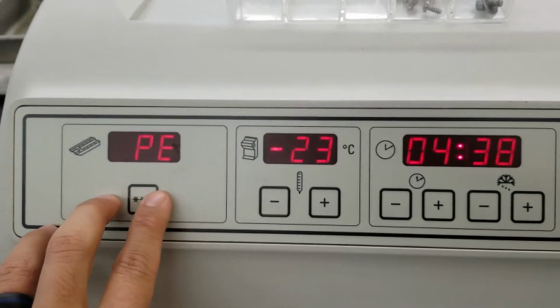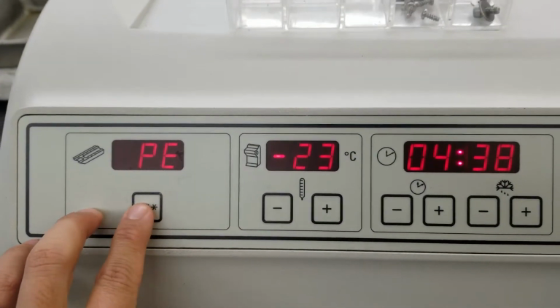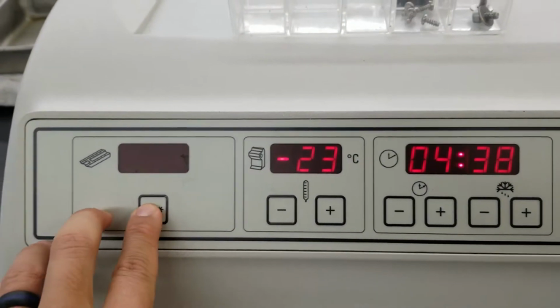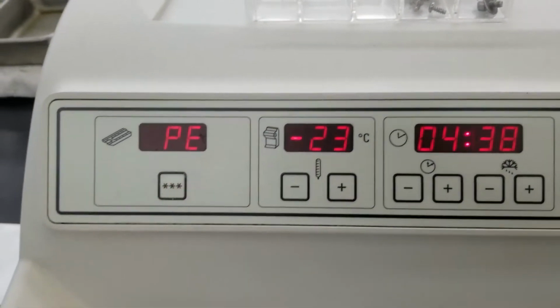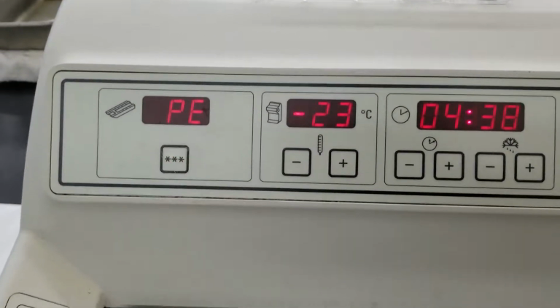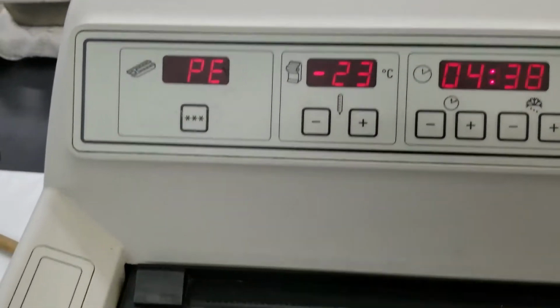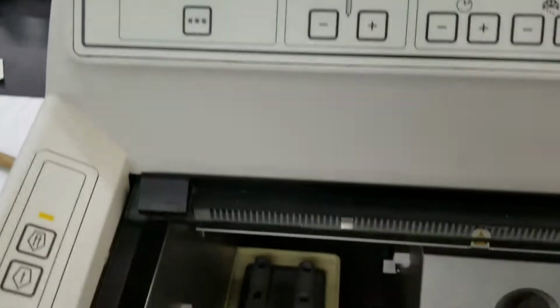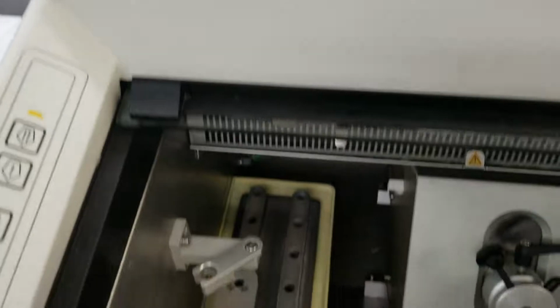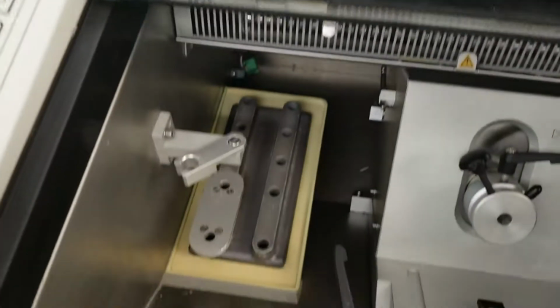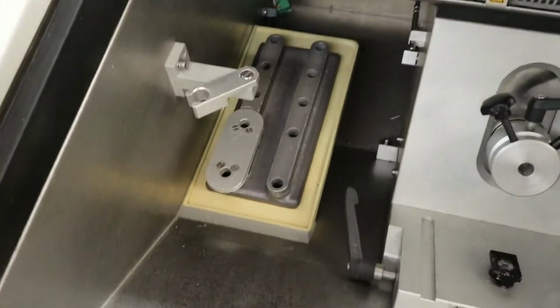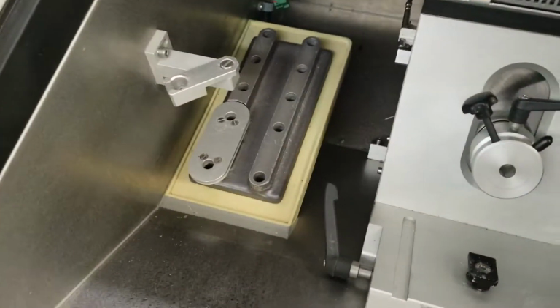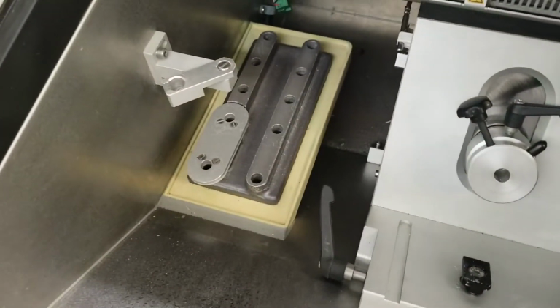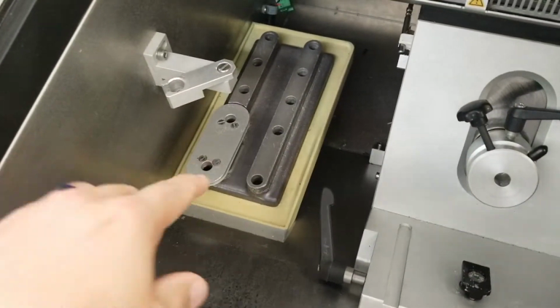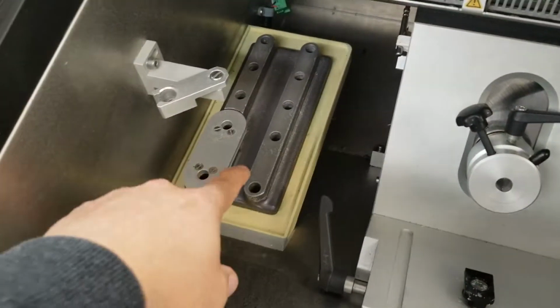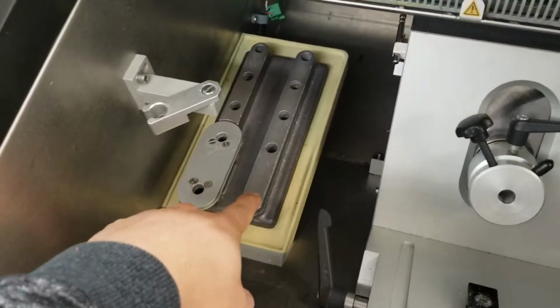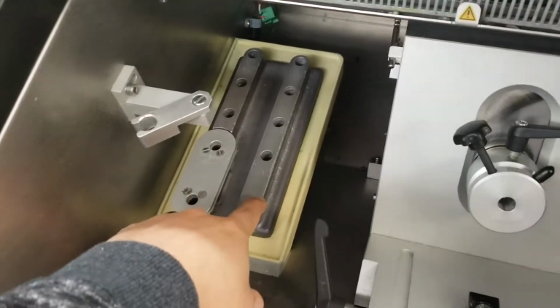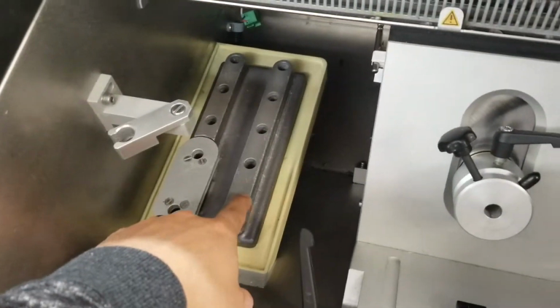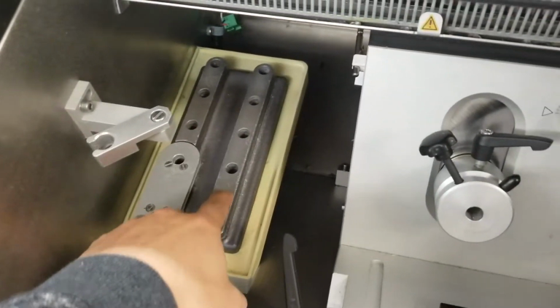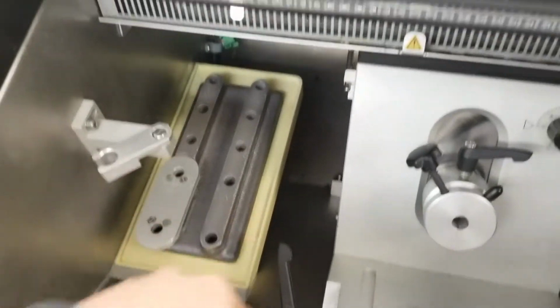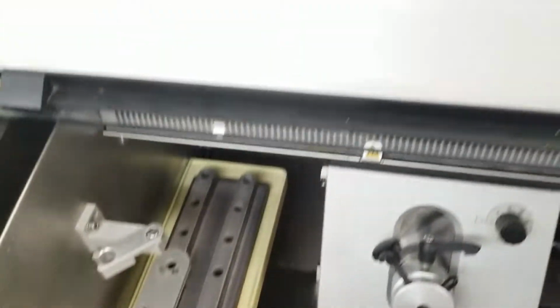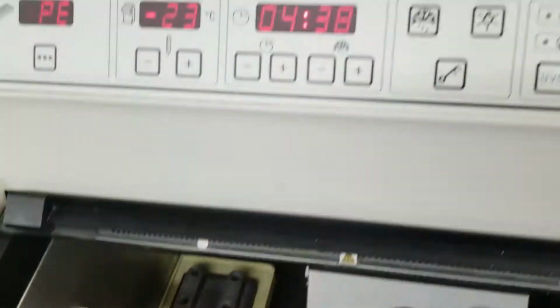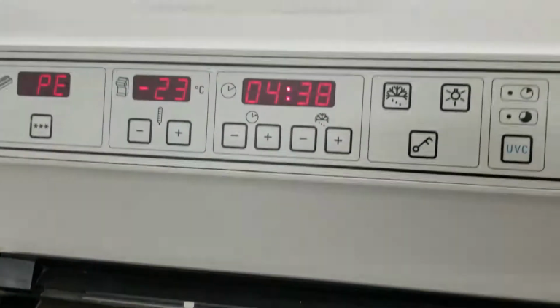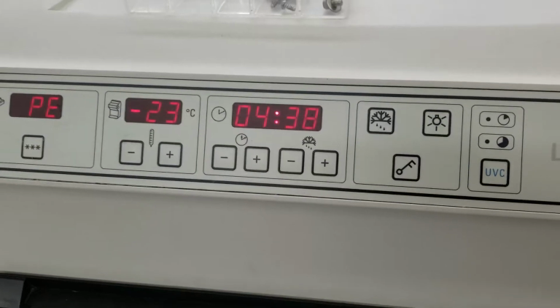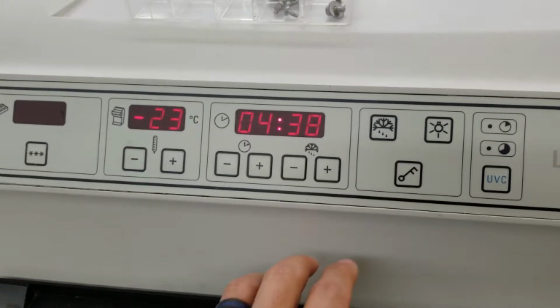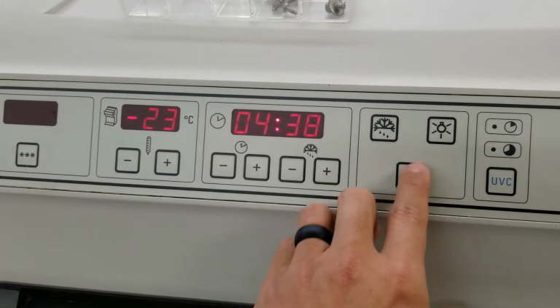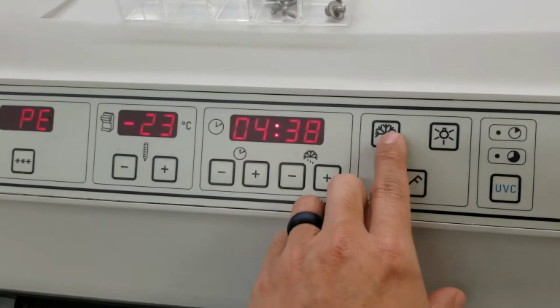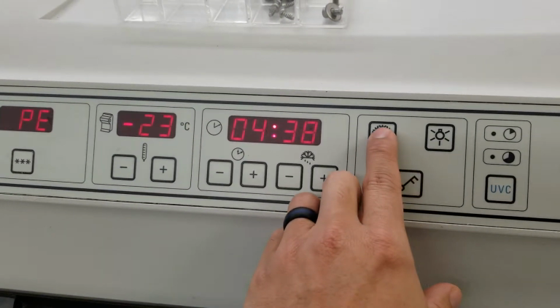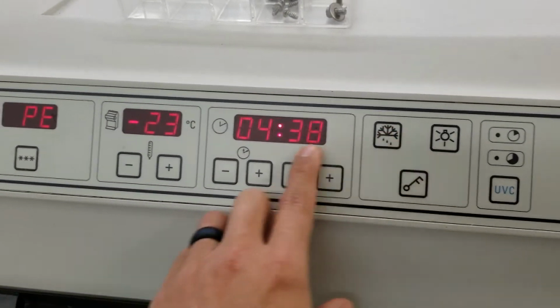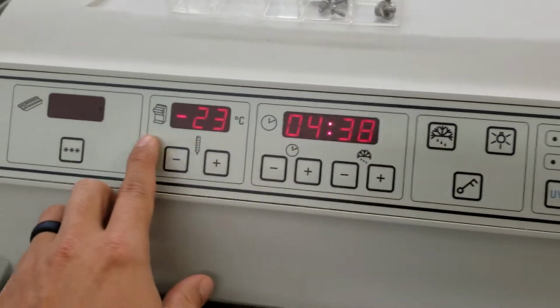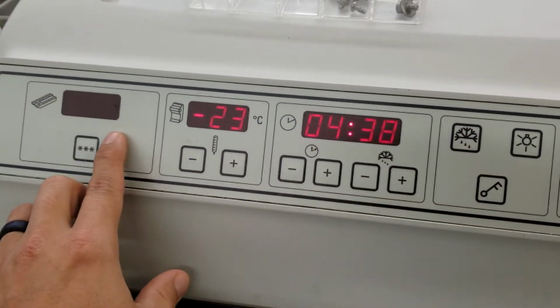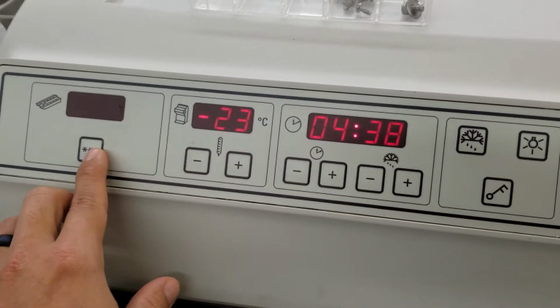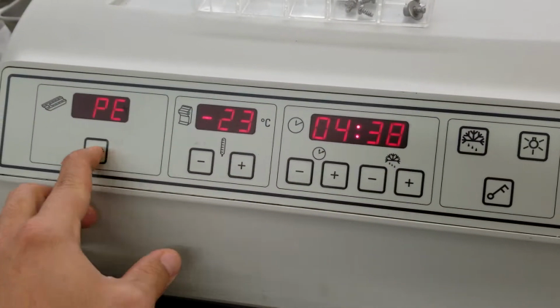Hit the peltier button and that will start defrosting your quick free shelf. You can take it back out of defrost by doing the same thing.